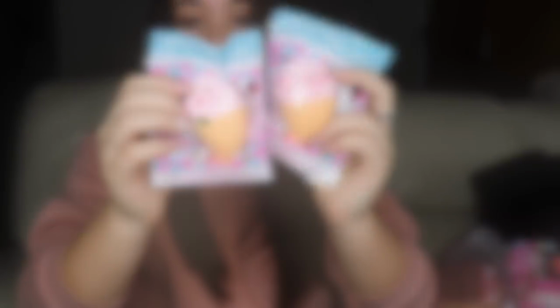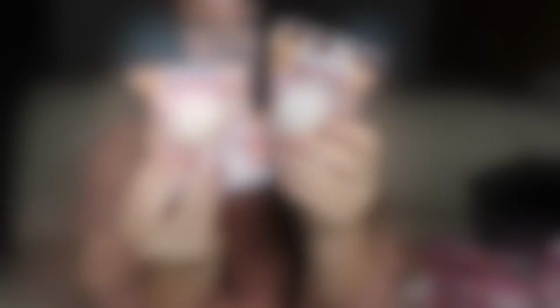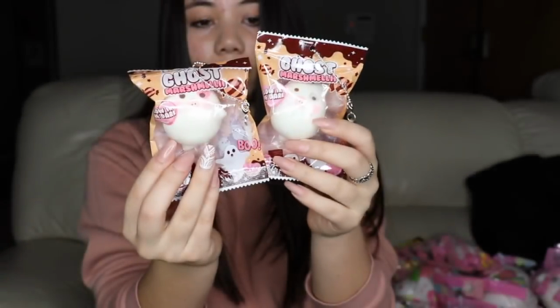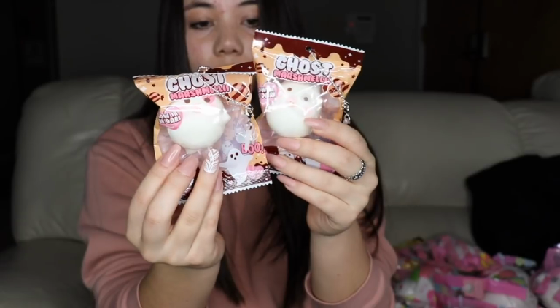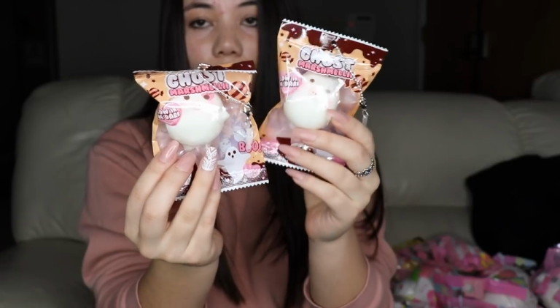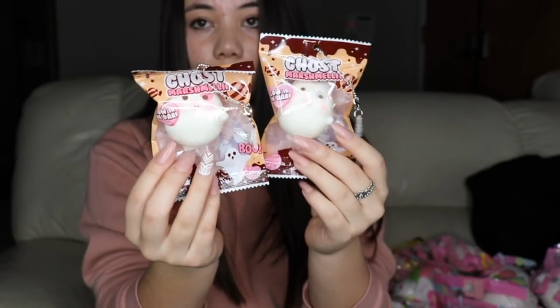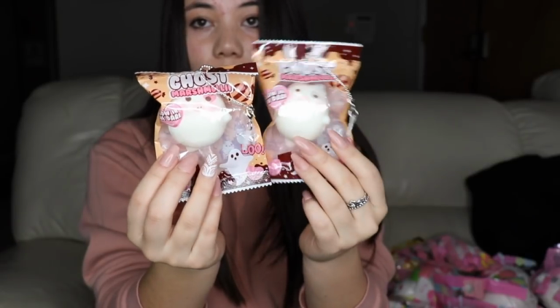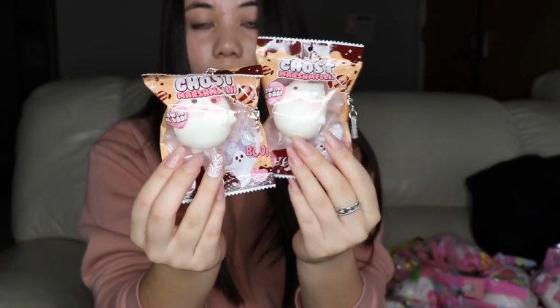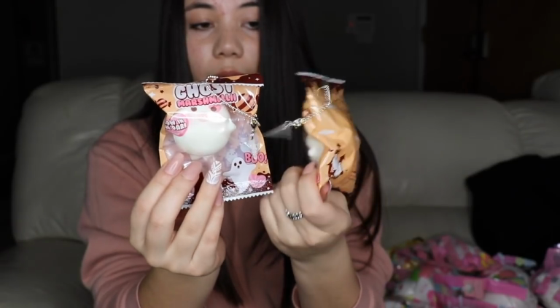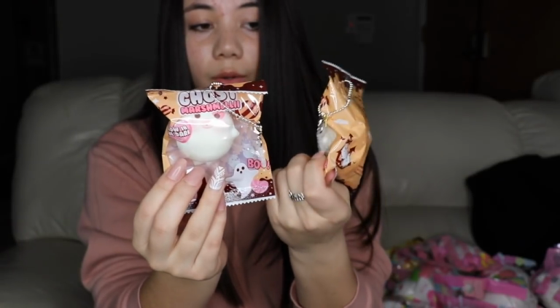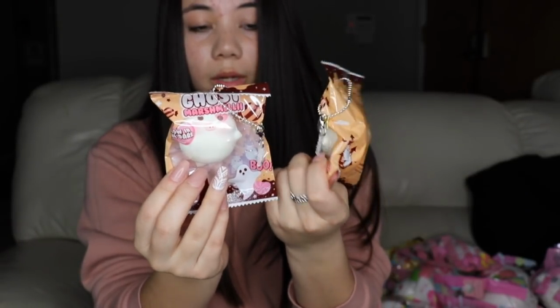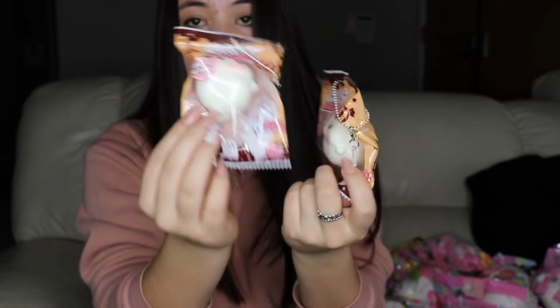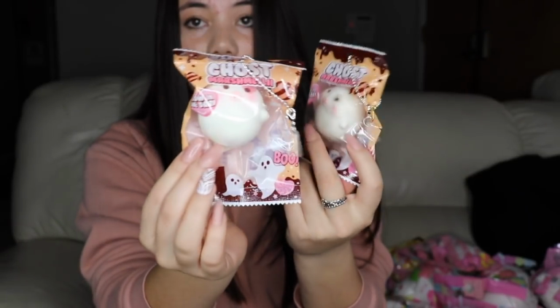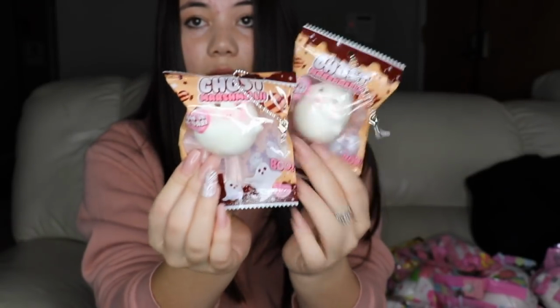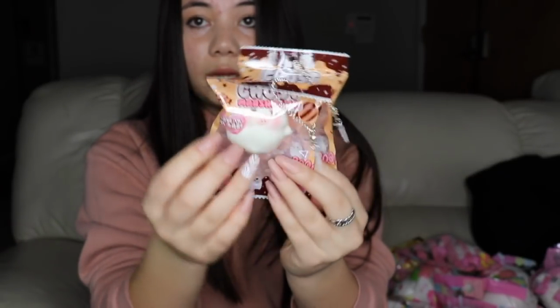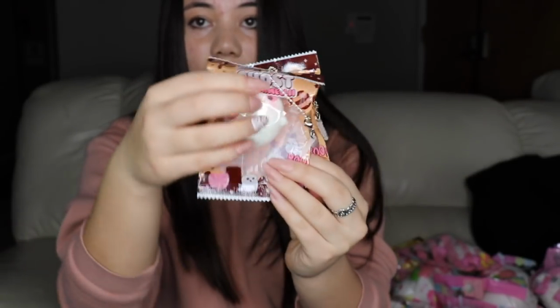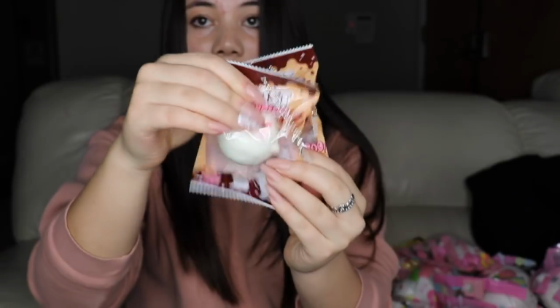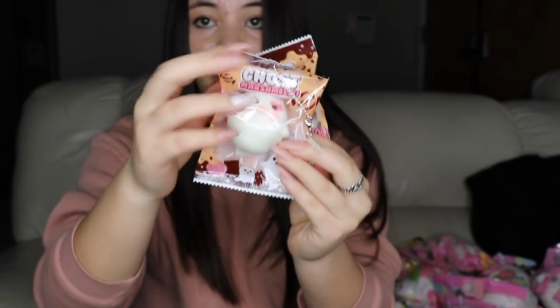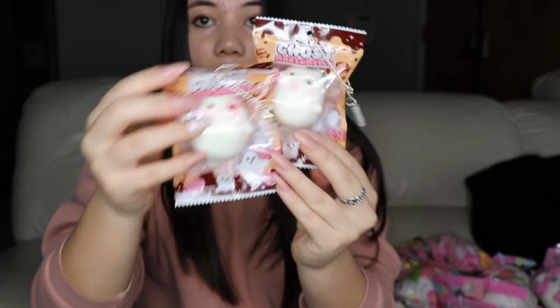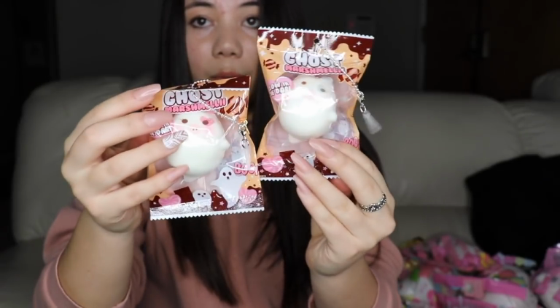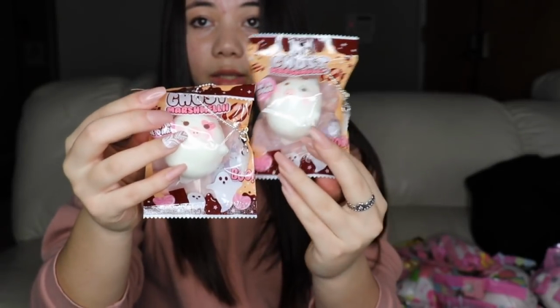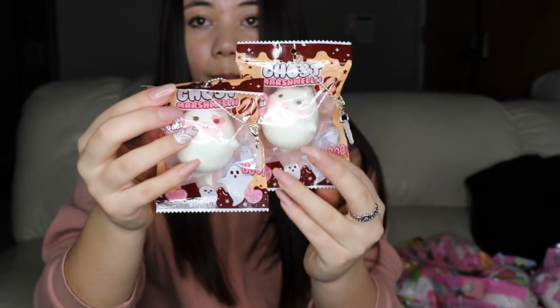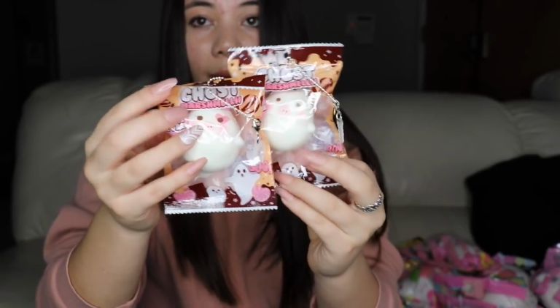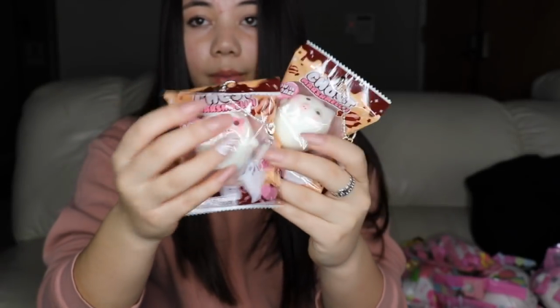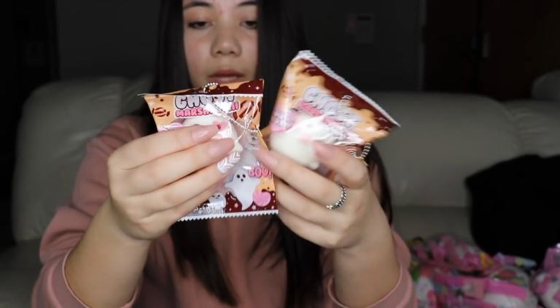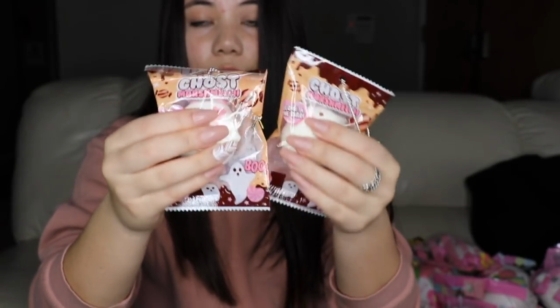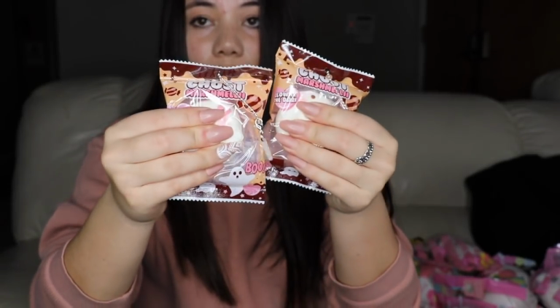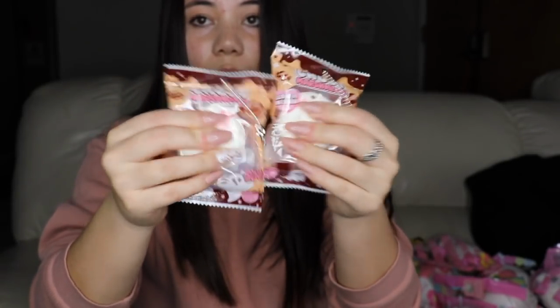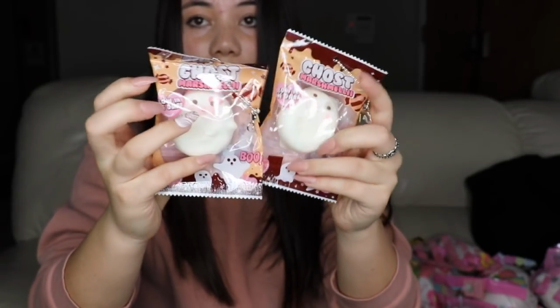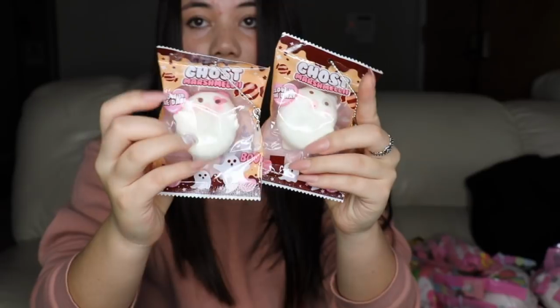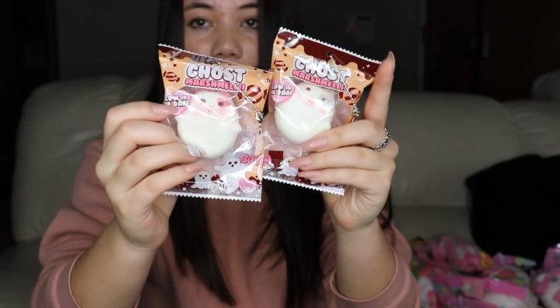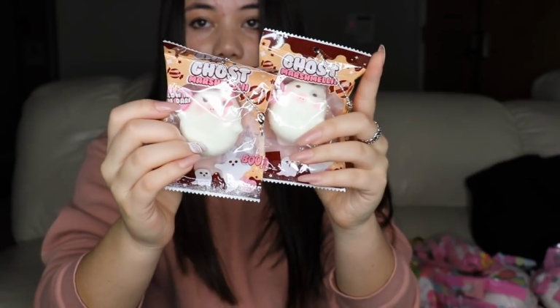Then I have the marshmallow Halloween ghost one. The girl one has pink around the eye and the boy one has gray. These are super duper squishy and really cute.